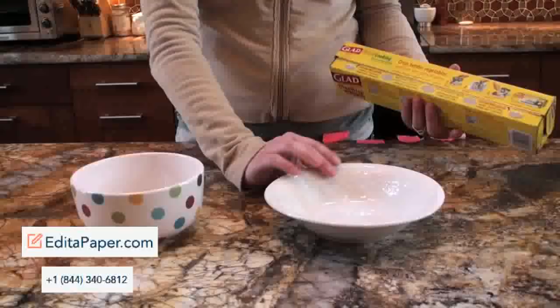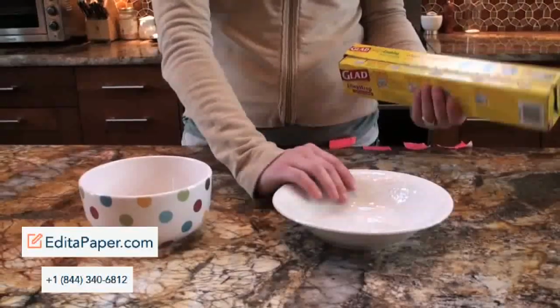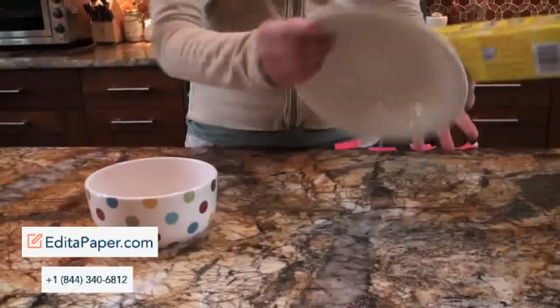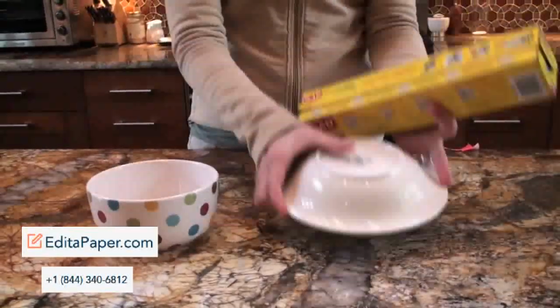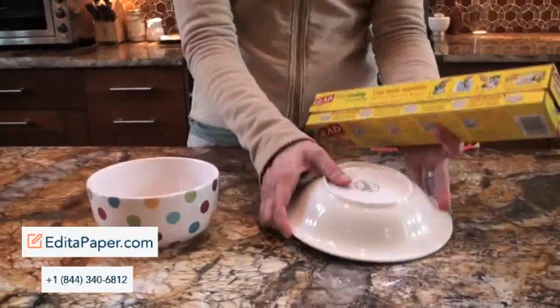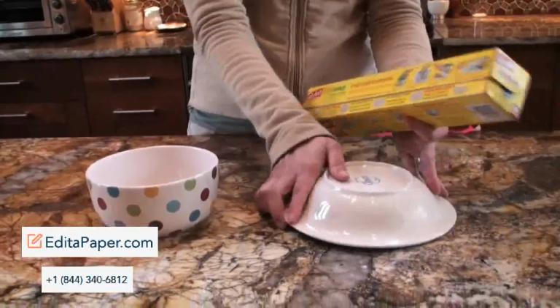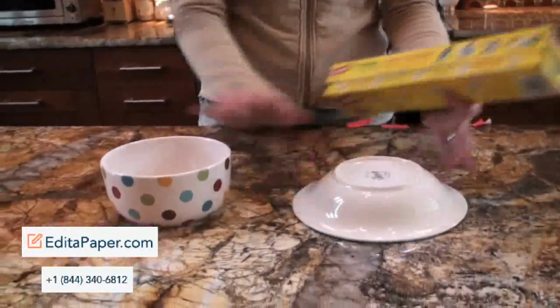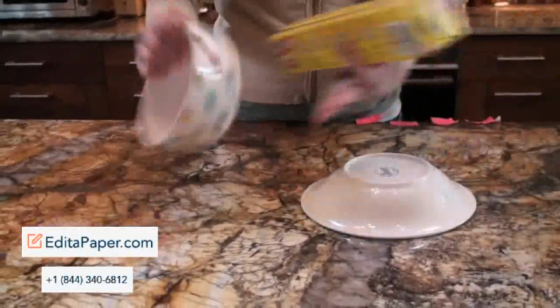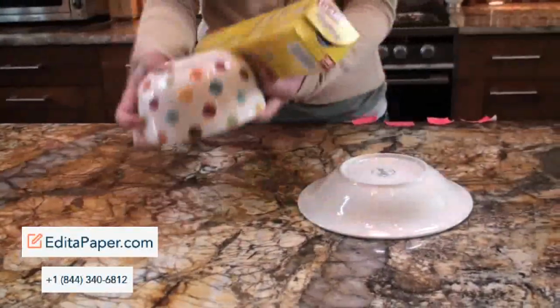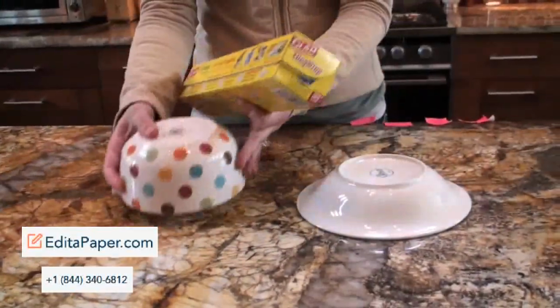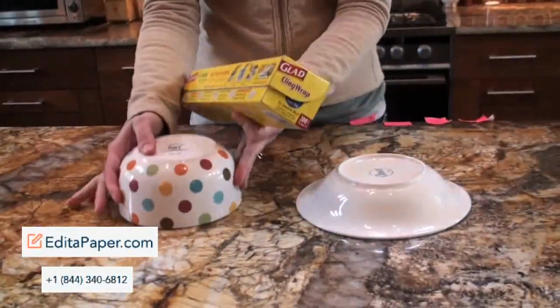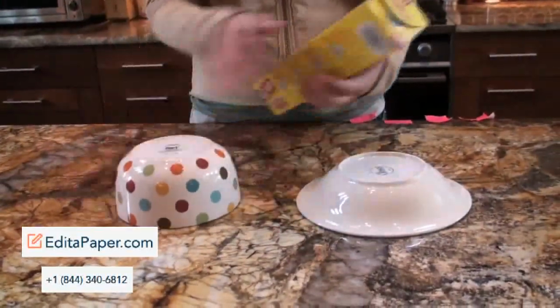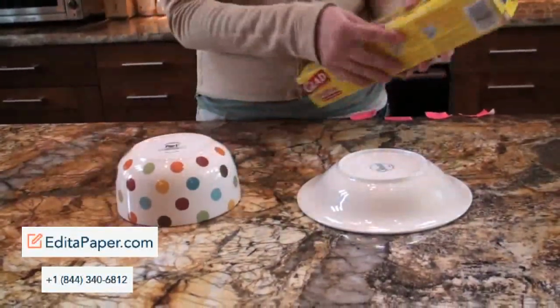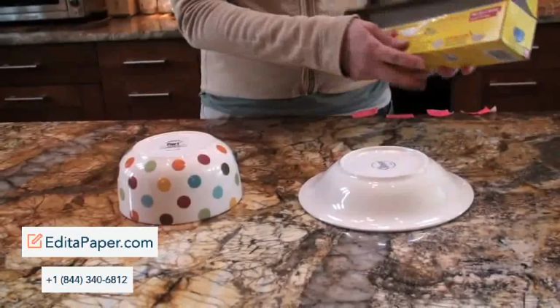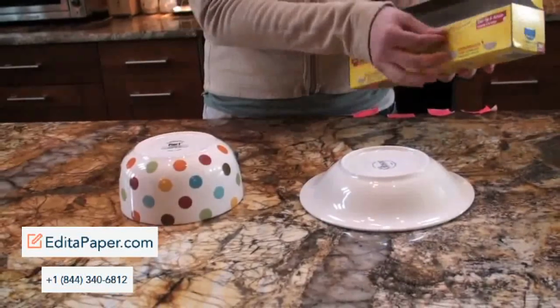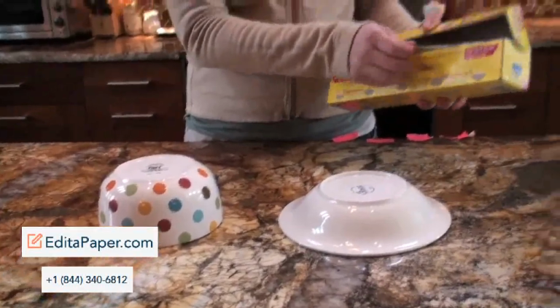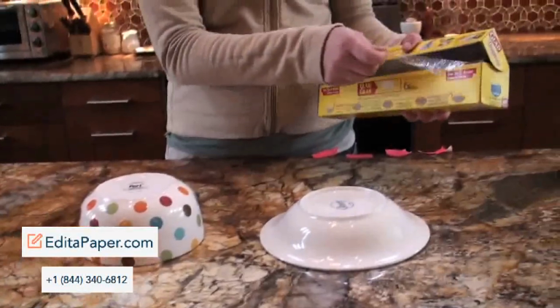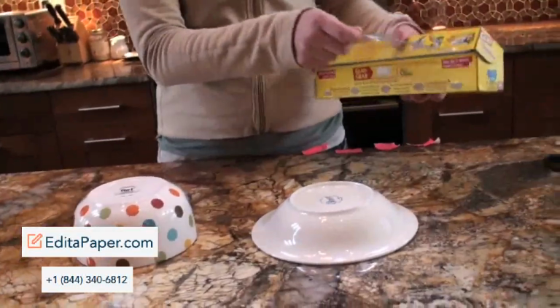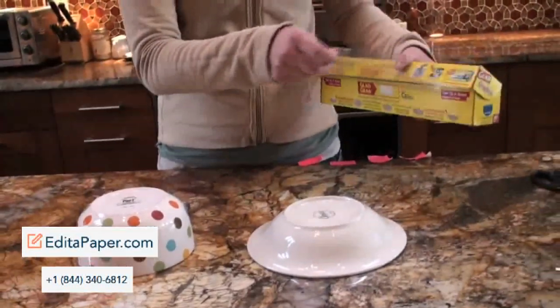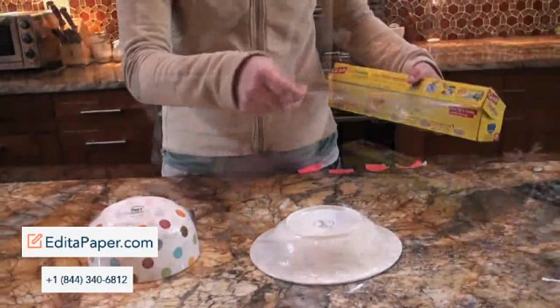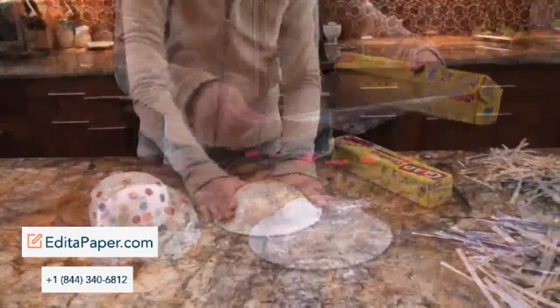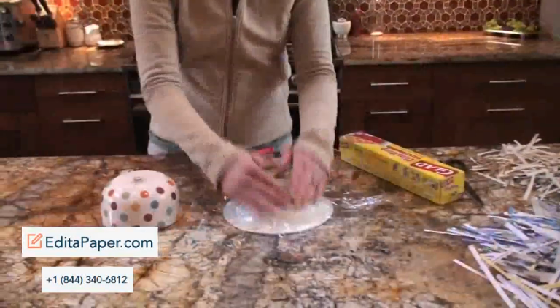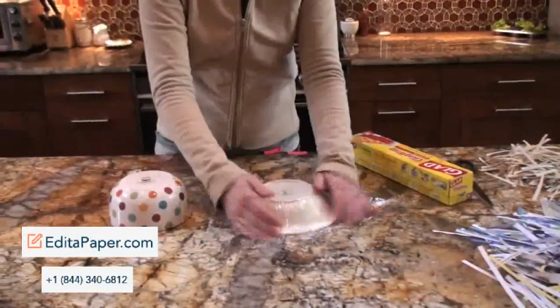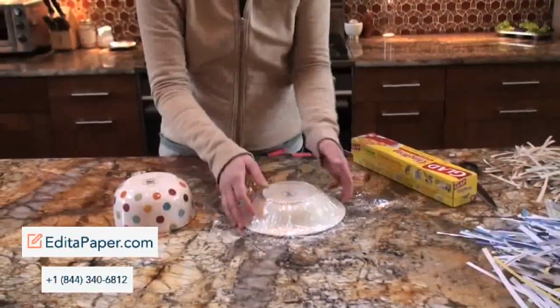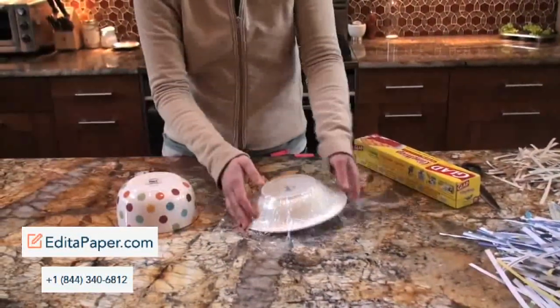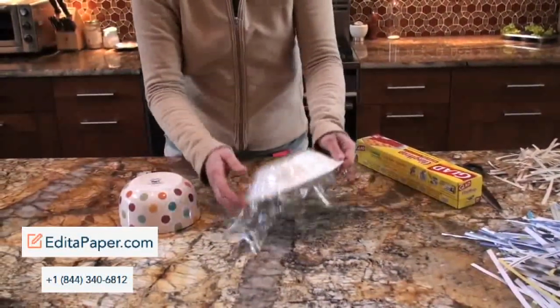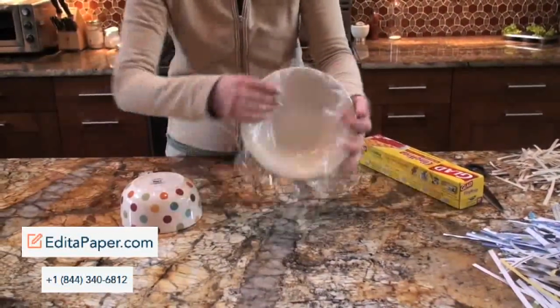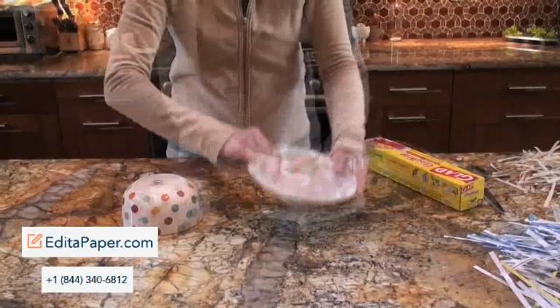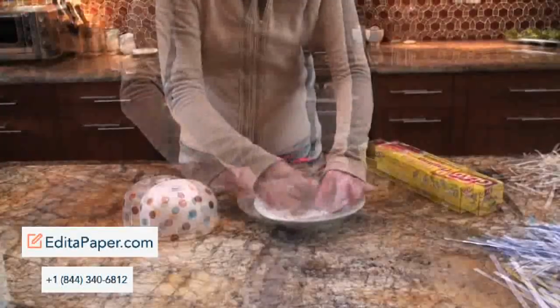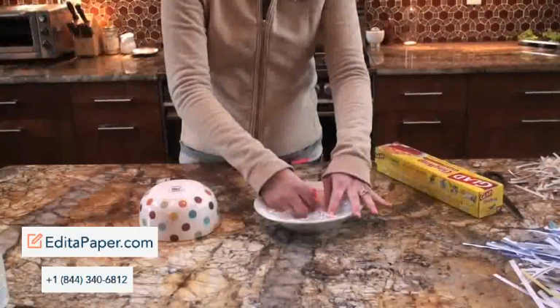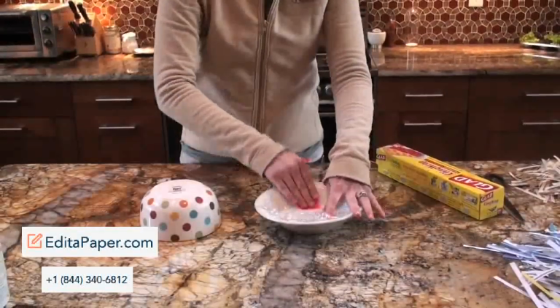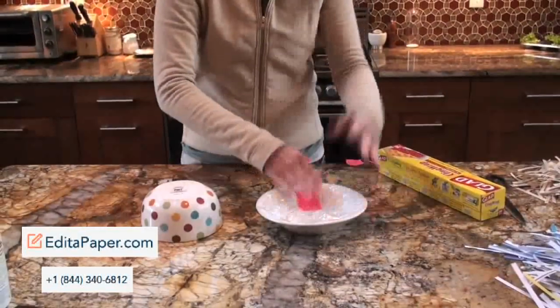Pick out a bowl to use as a mold. Keep in mind that the more shallow the bowl, the easier it will be to remove later. Cover the entire bowl in saran wrap, and if needed, use tape to hold down any loose ends.